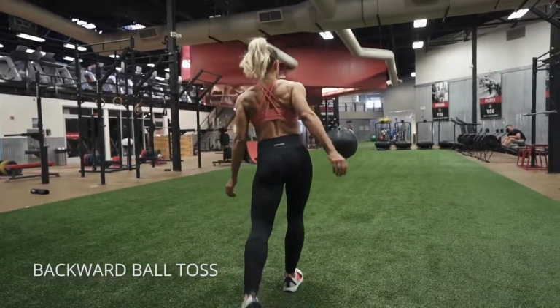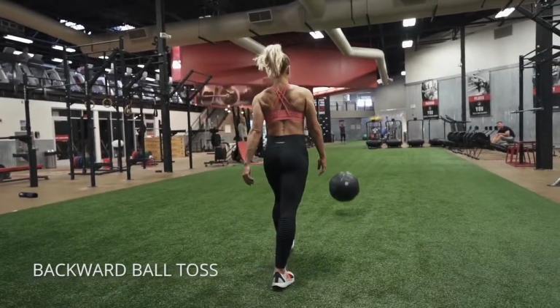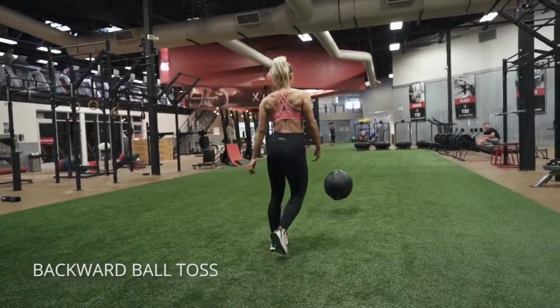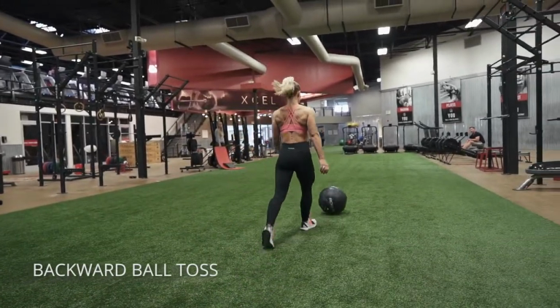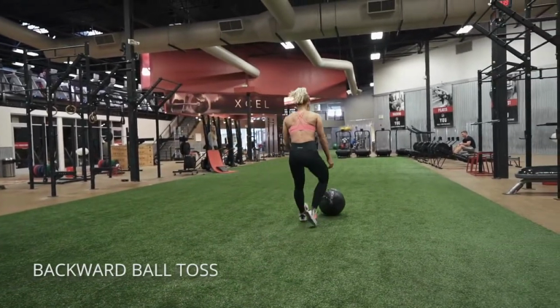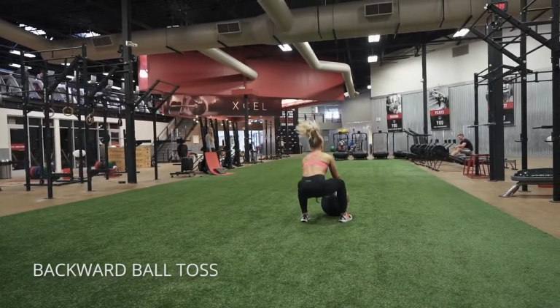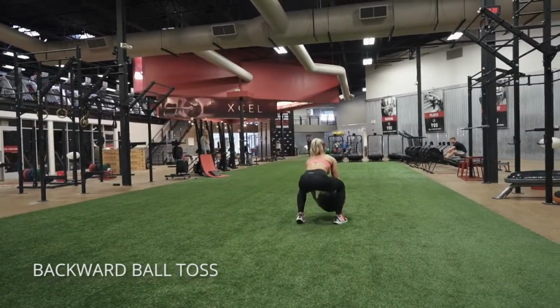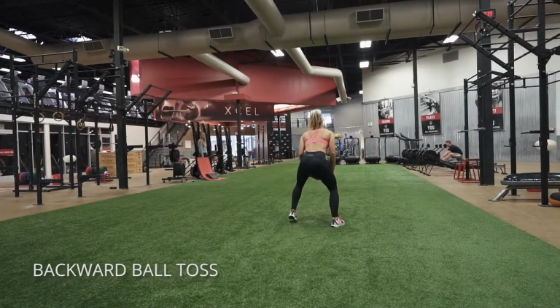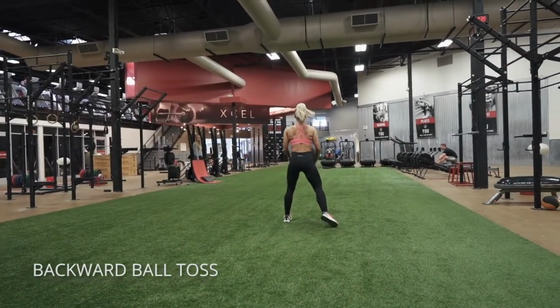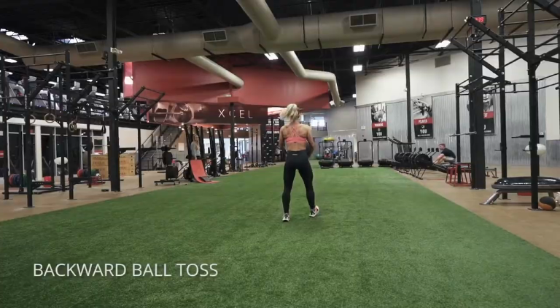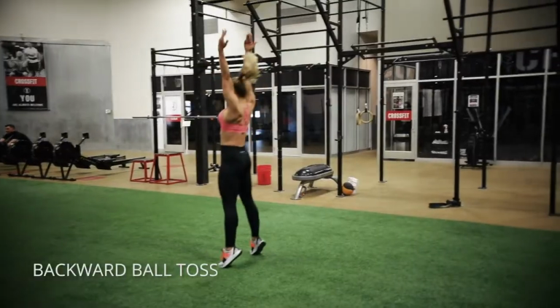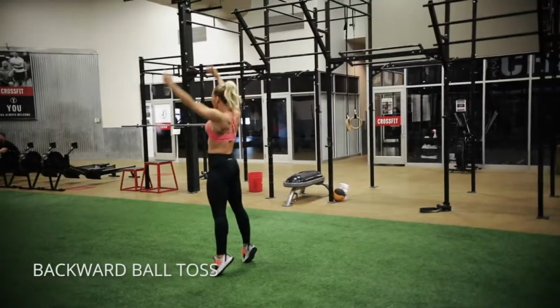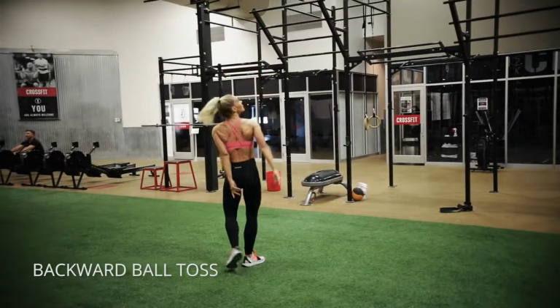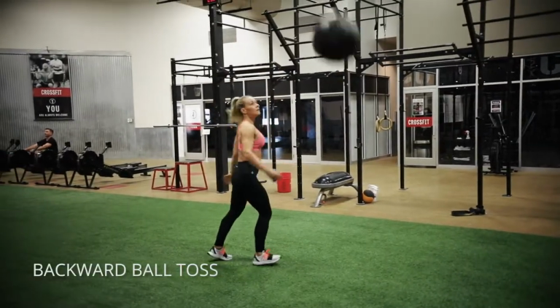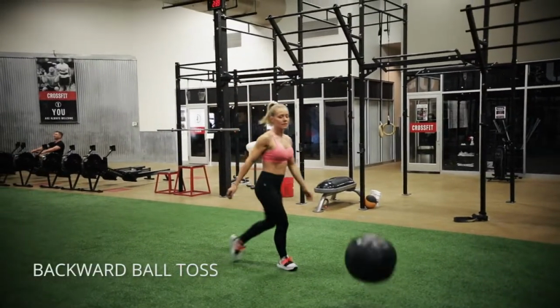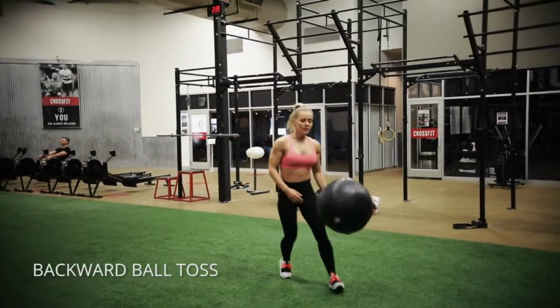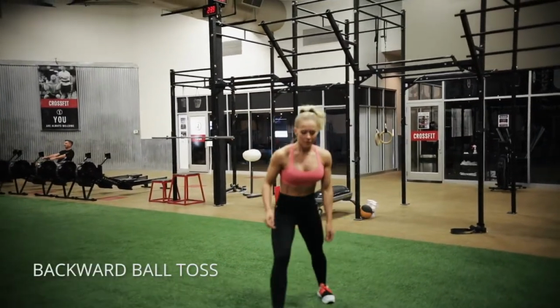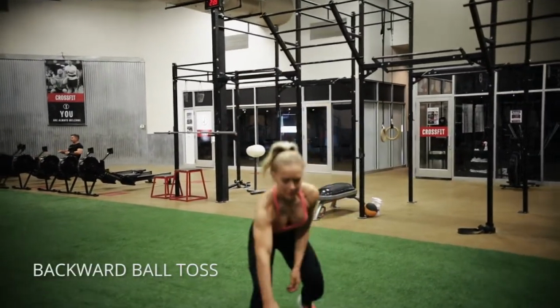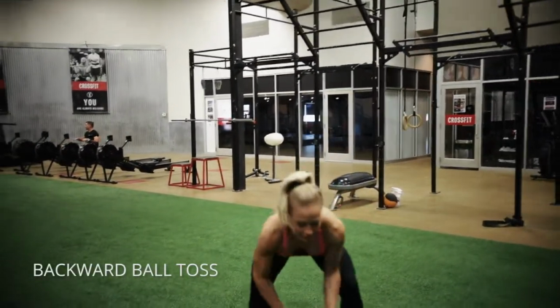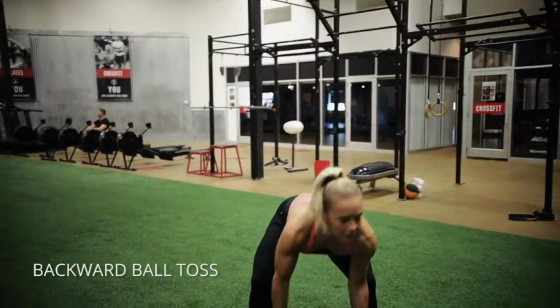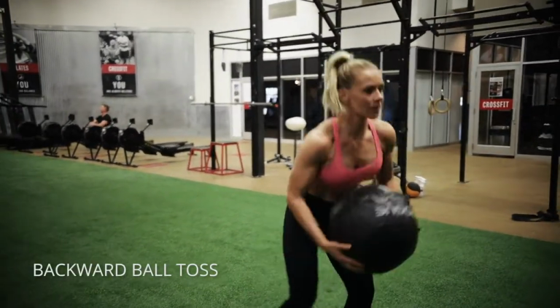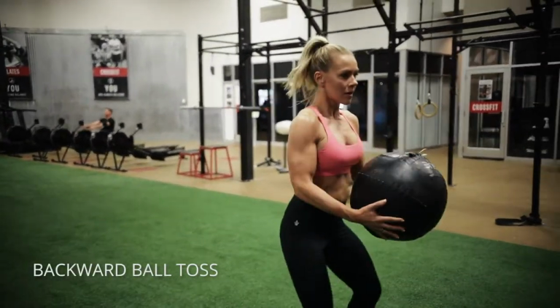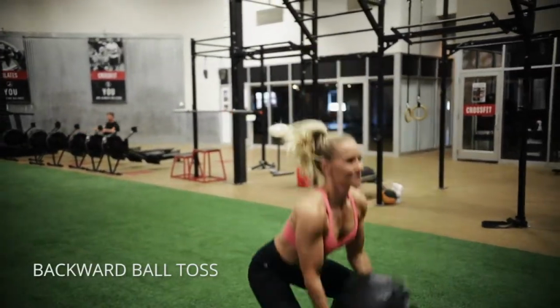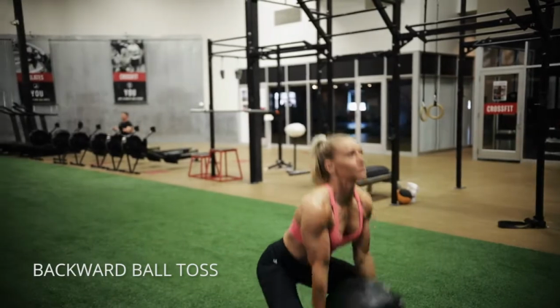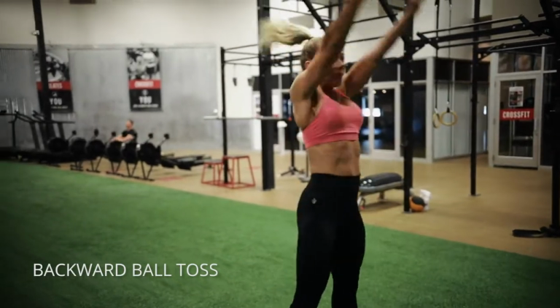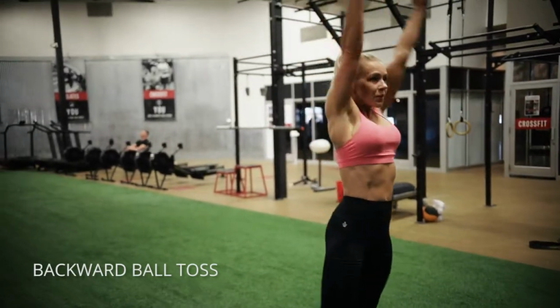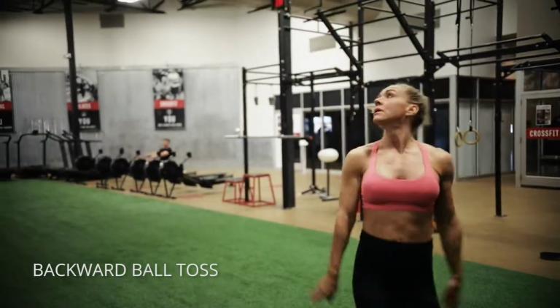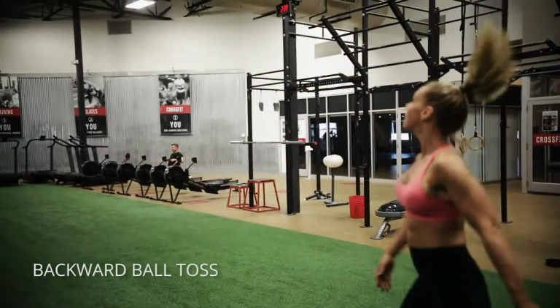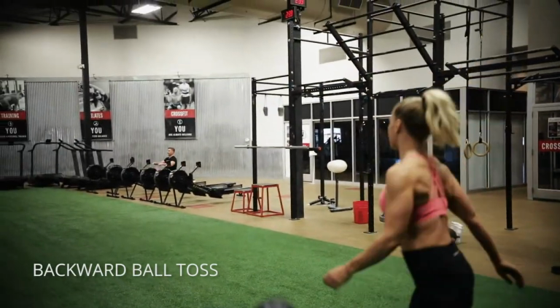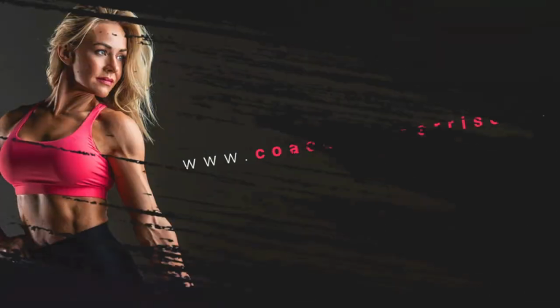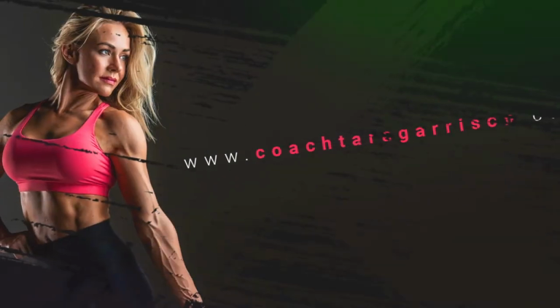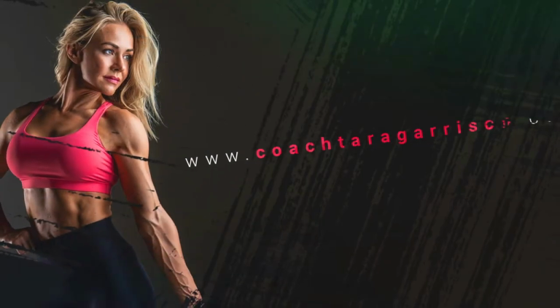When you get to that peak extension at the top, that's the part of the exercise I want you to focus the most on. Squeeze your glutes, send your arms straight up, and pause for a minute to really feel that full extension of your body.